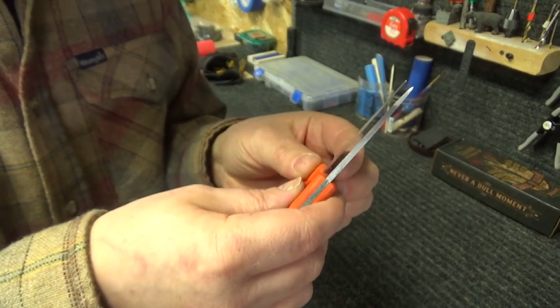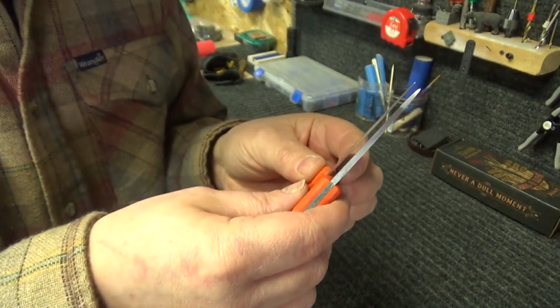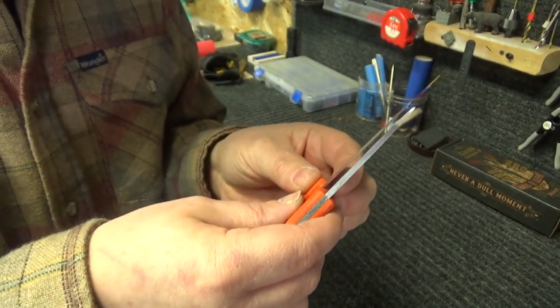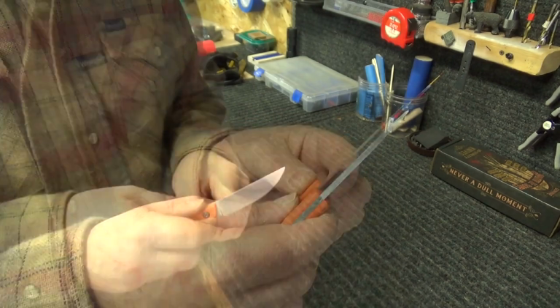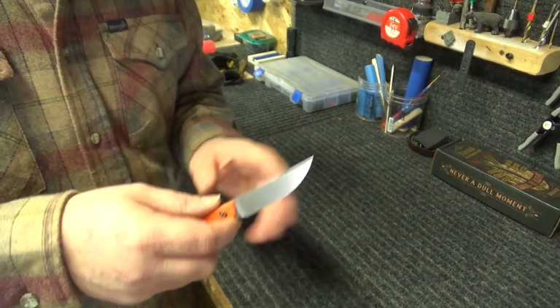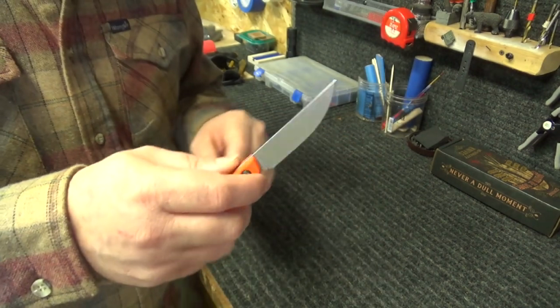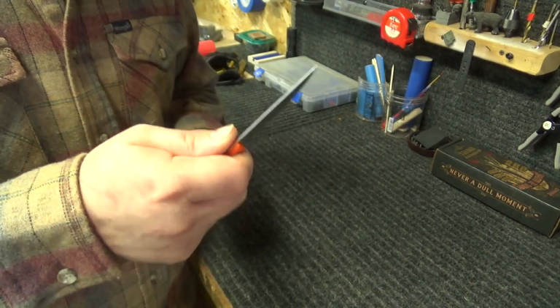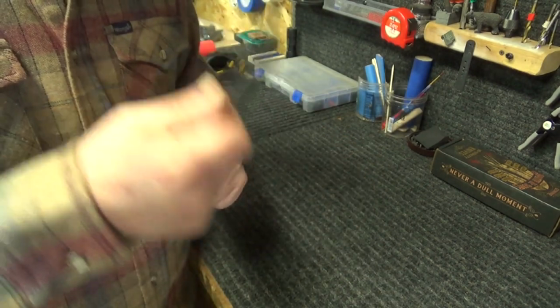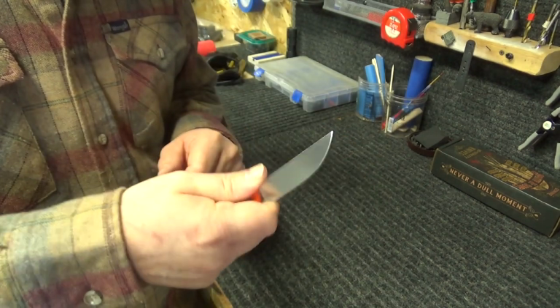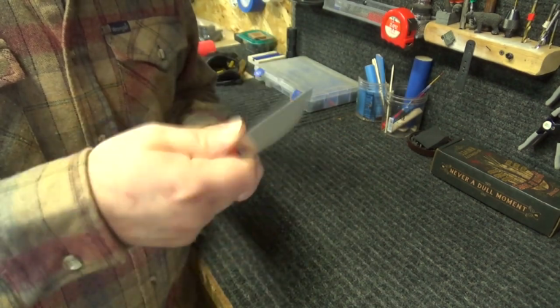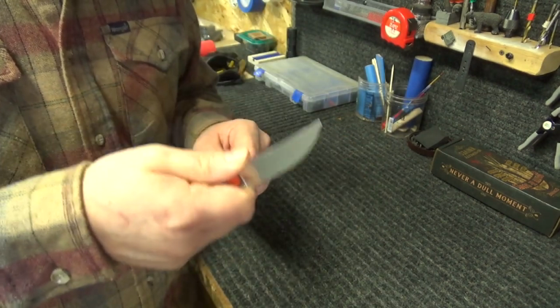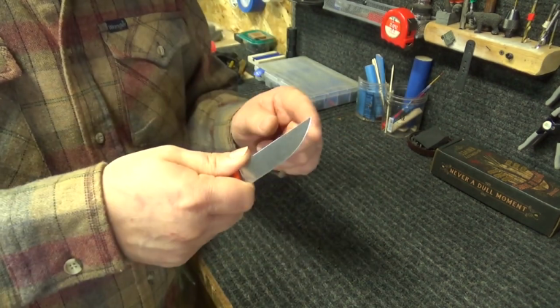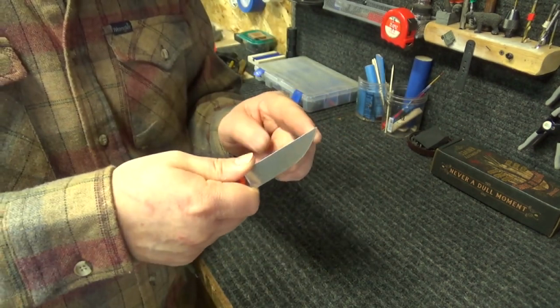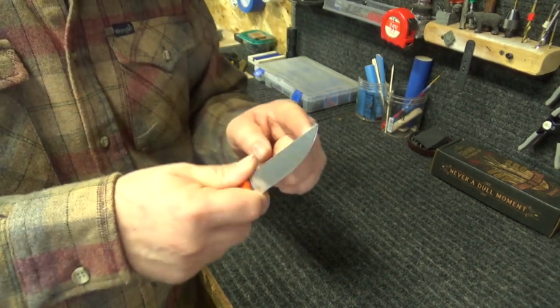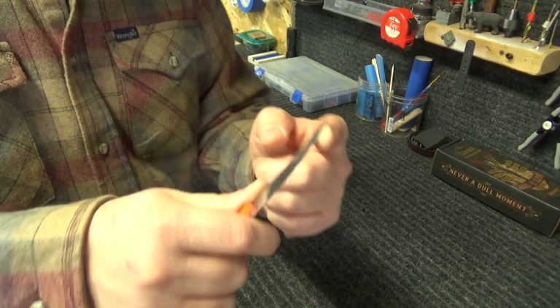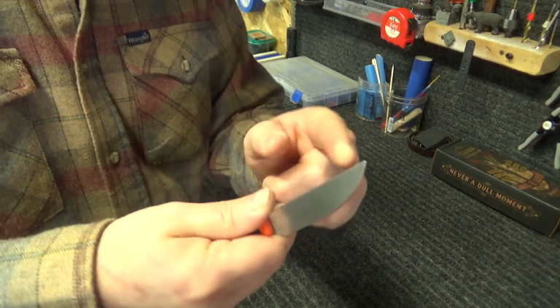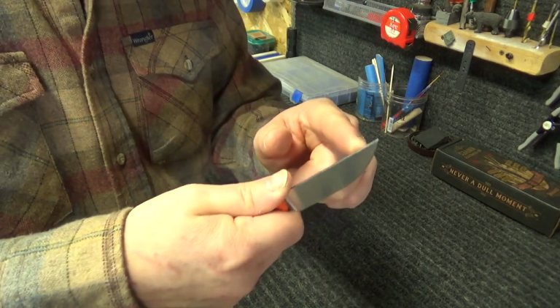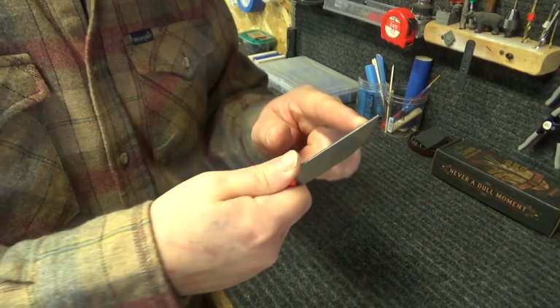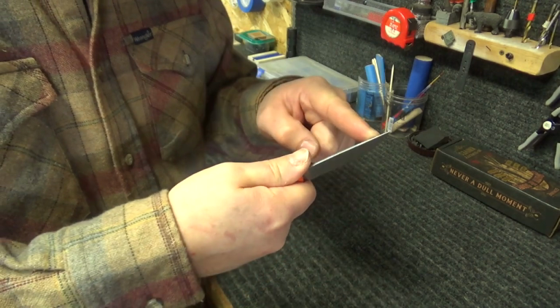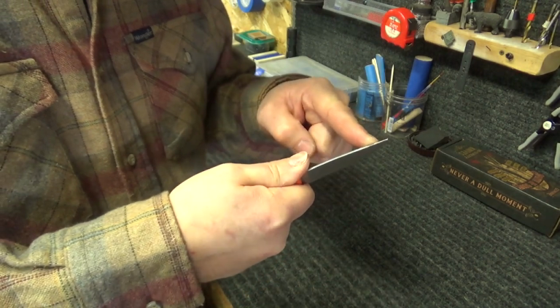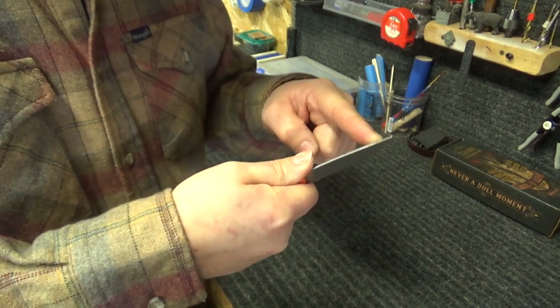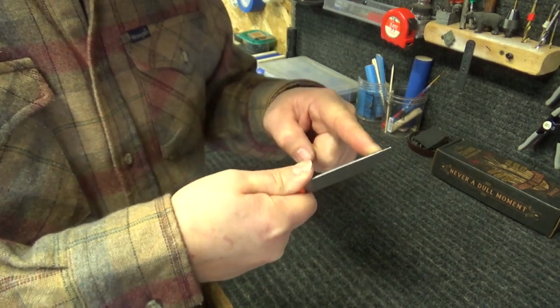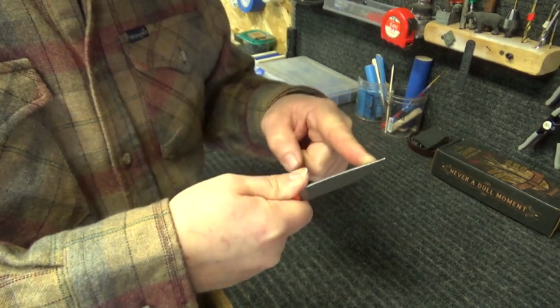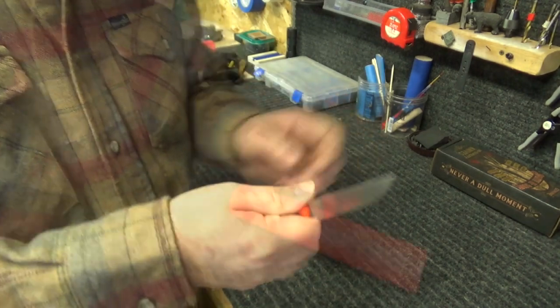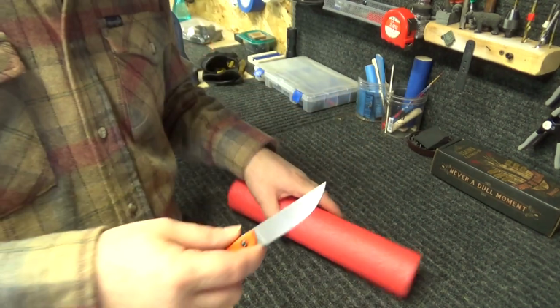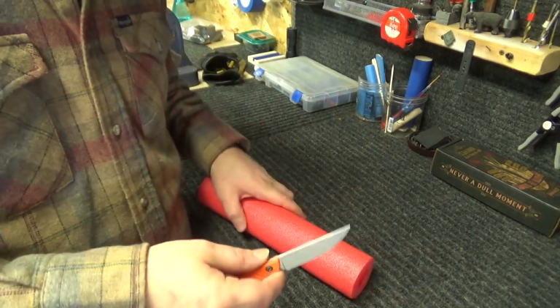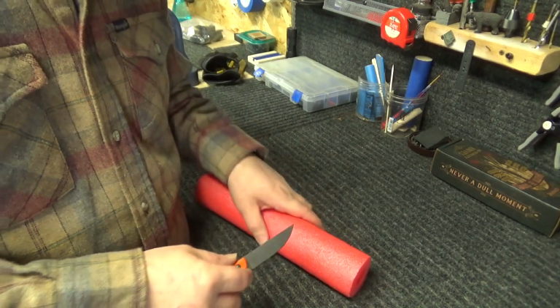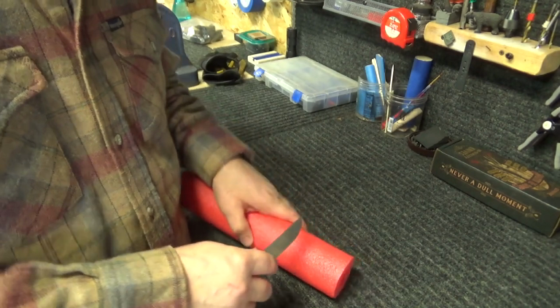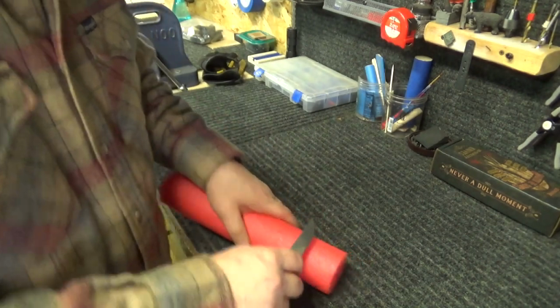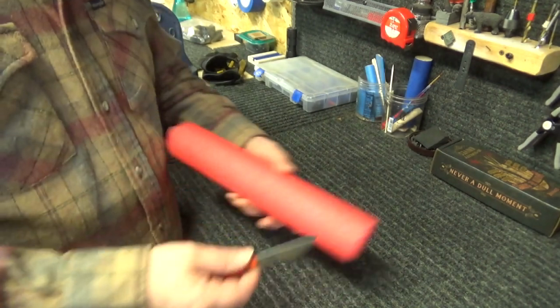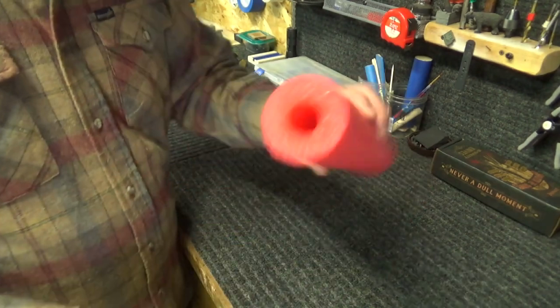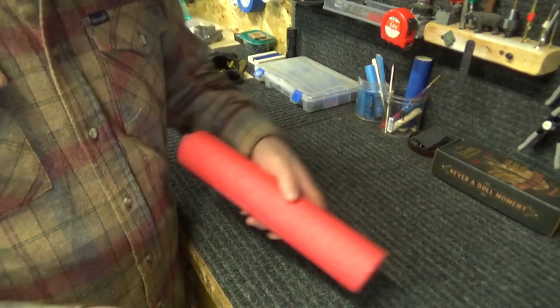You can see there — what that means is this is very slicey, you just don't want to put a lot of force on it because this thing is very flexy. Let's do a little cutting here — it's just some pool noodle.